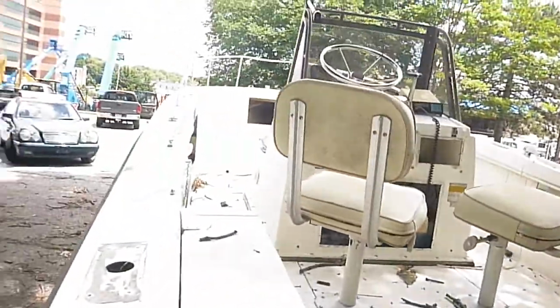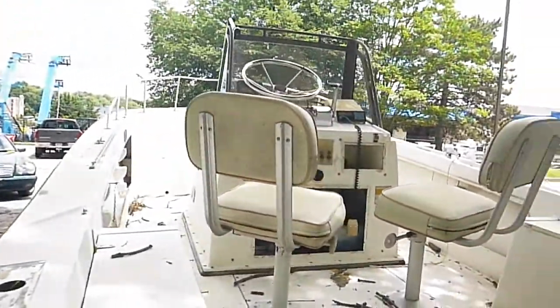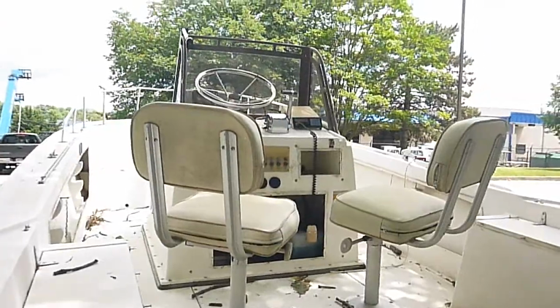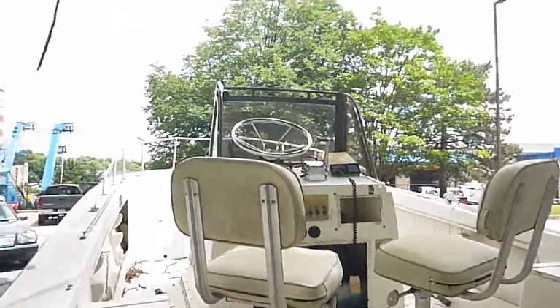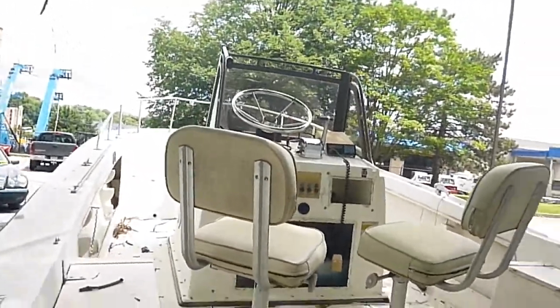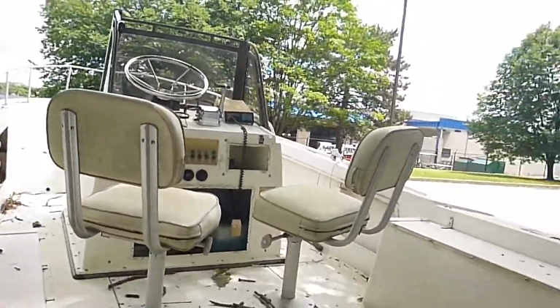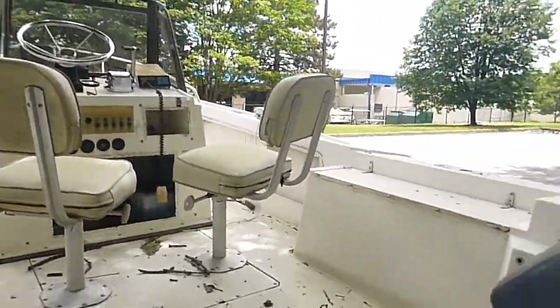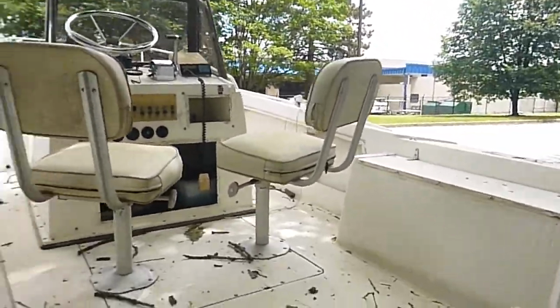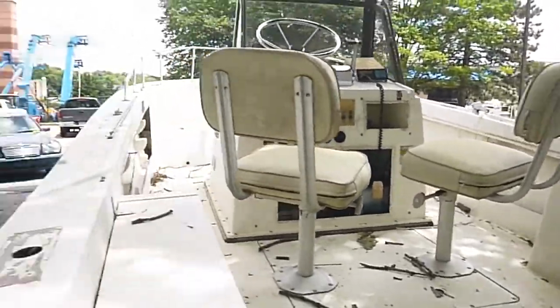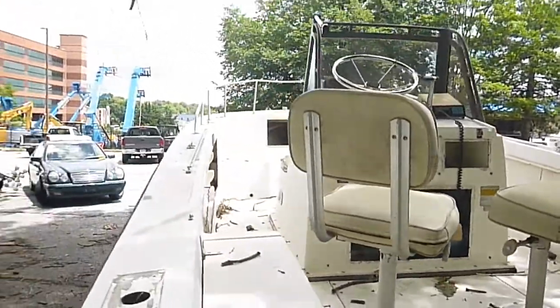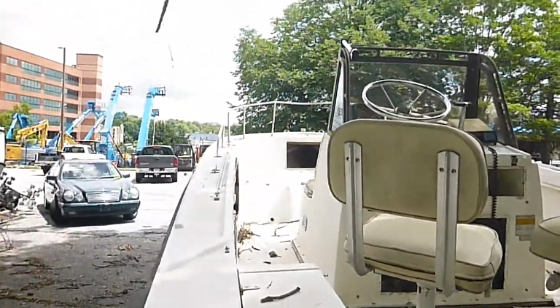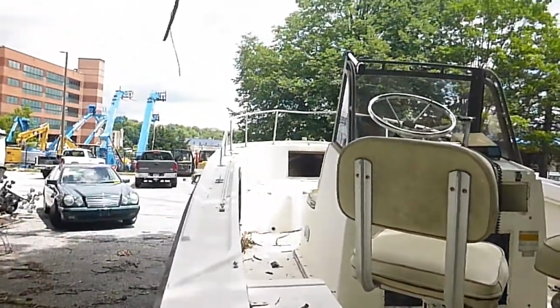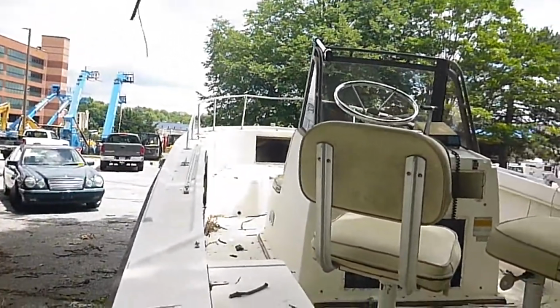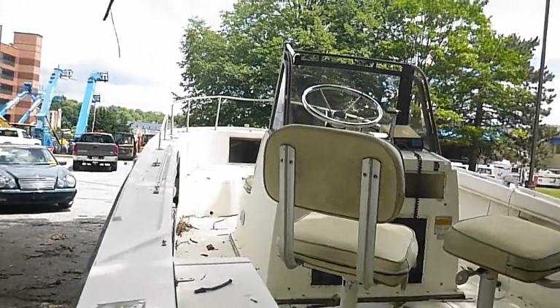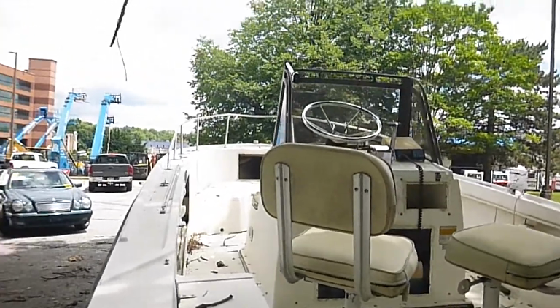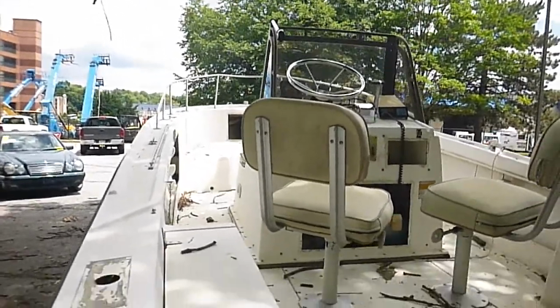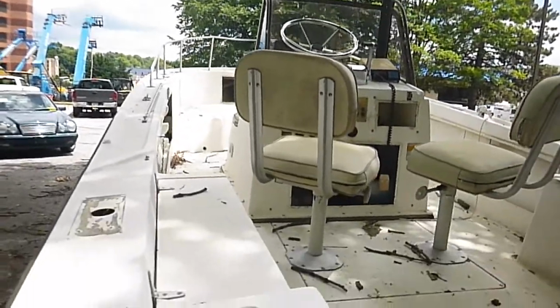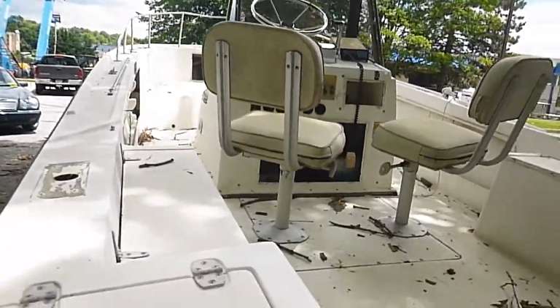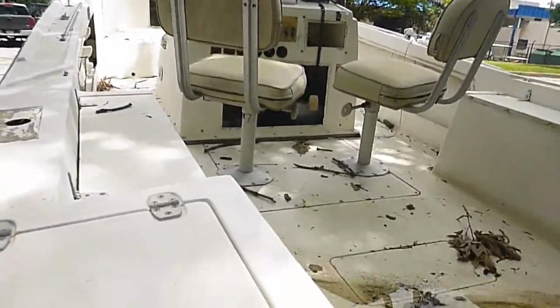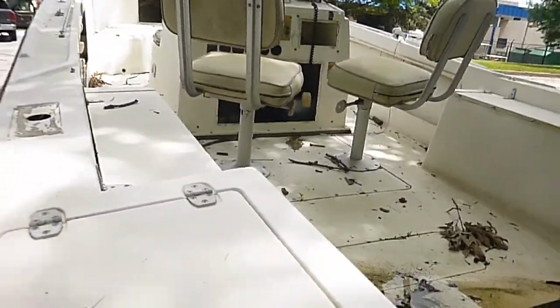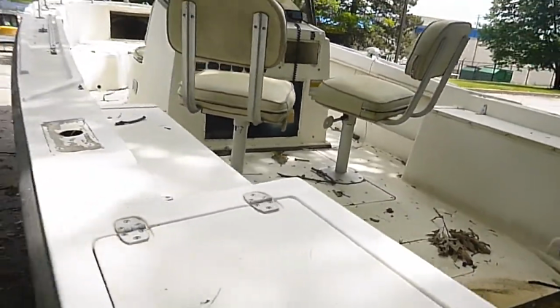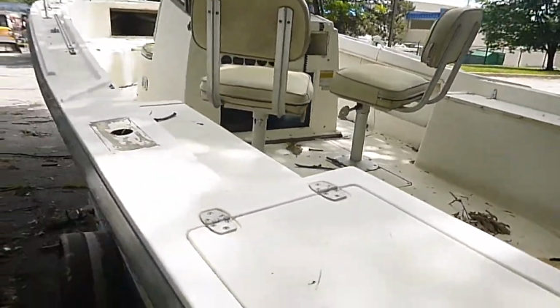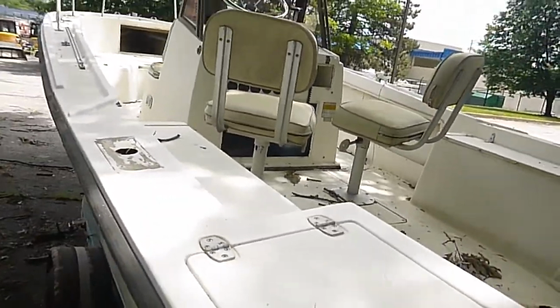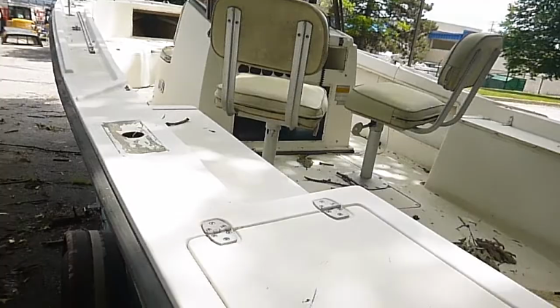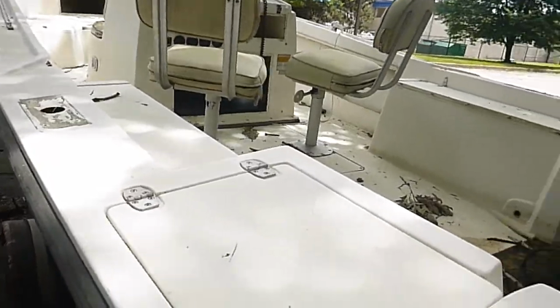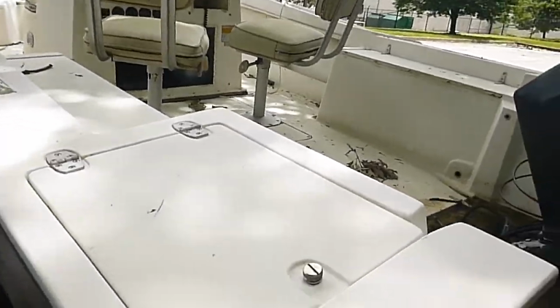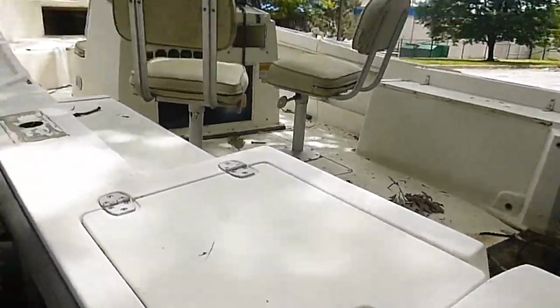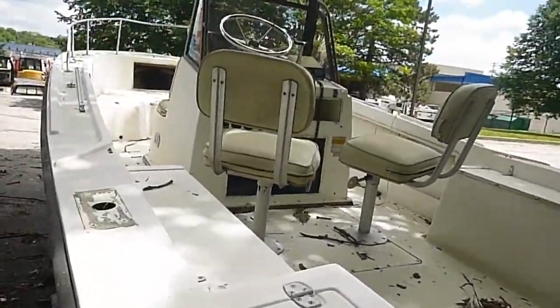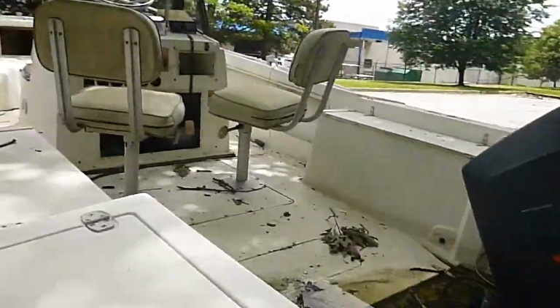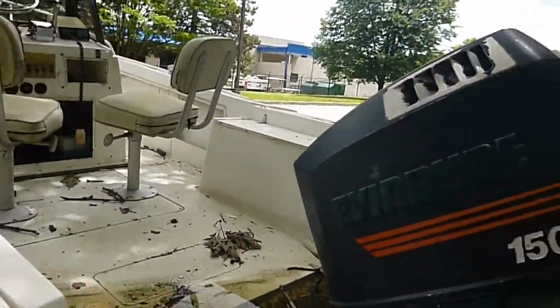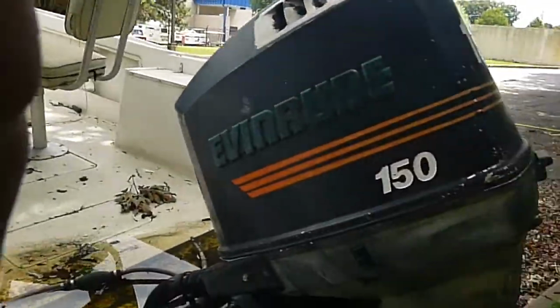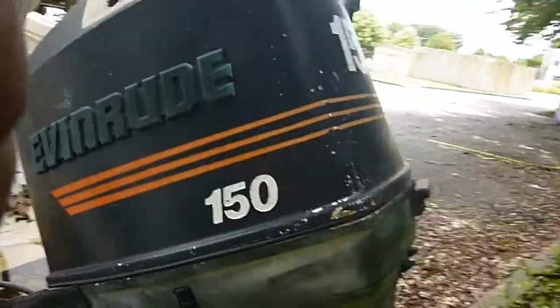As you can see, the seats need to be redone. It is a little bit dirty but not bad for what it is. These Mako hulls are classic — they're getting harder and harder to find. This is a 1984 and it's very solid. We have pictures of it all the way around in the listing.